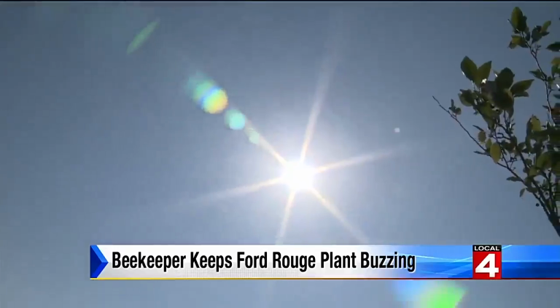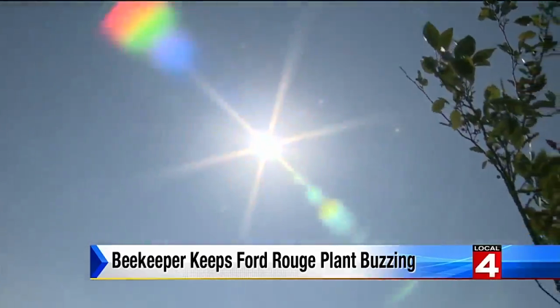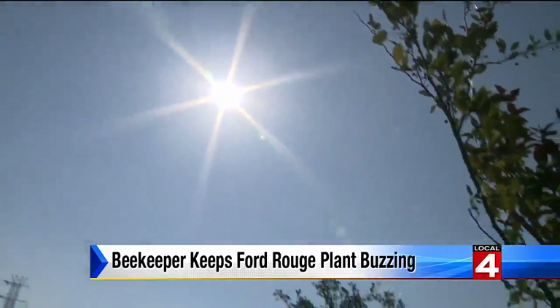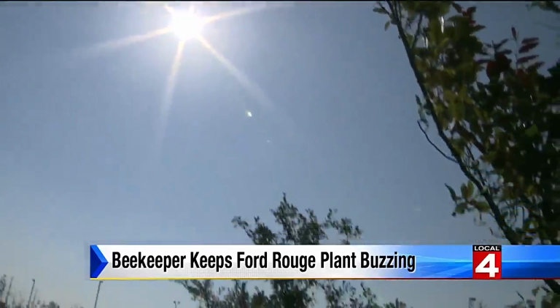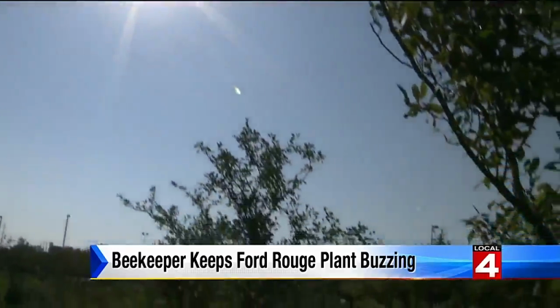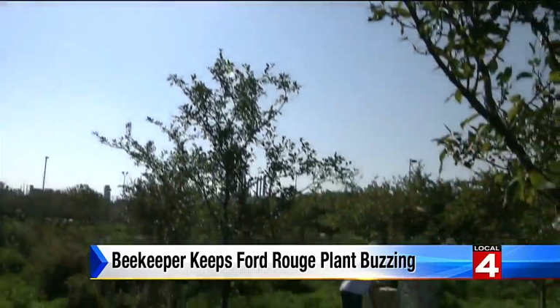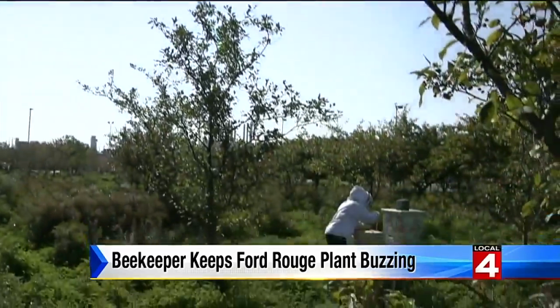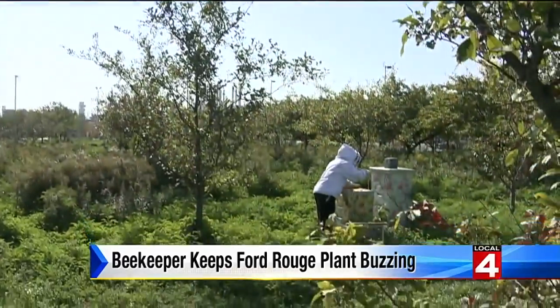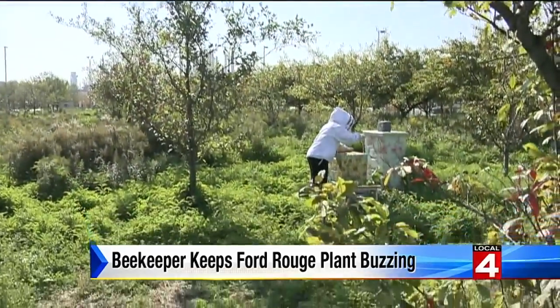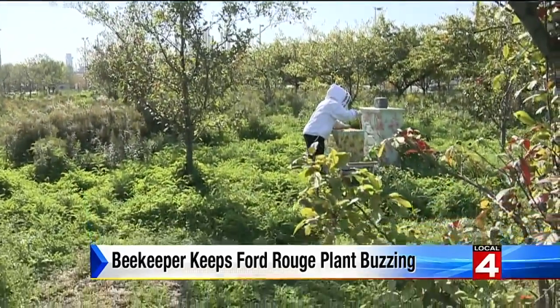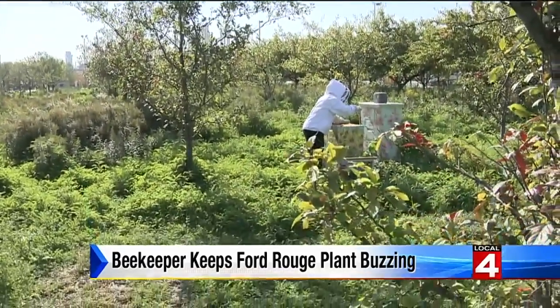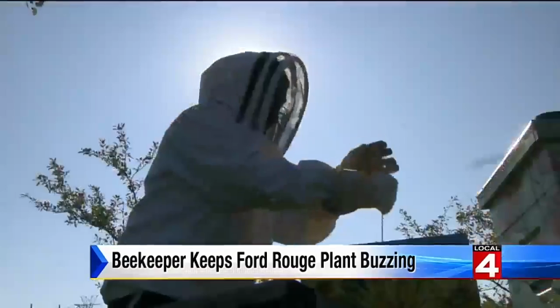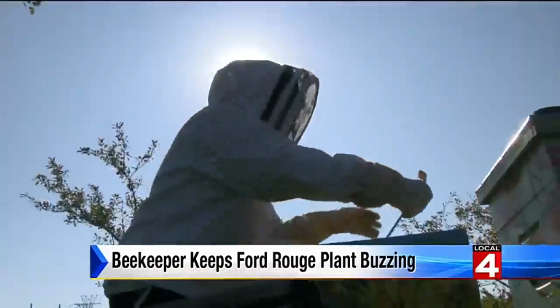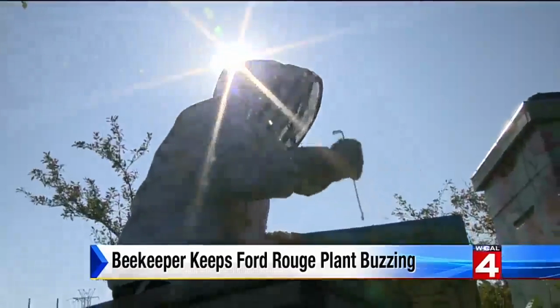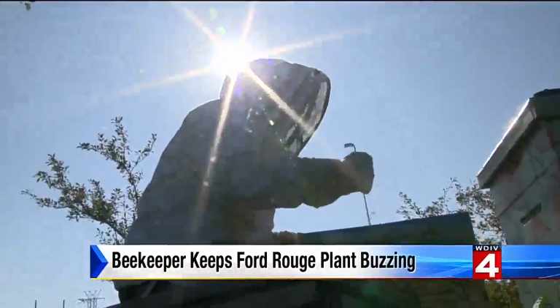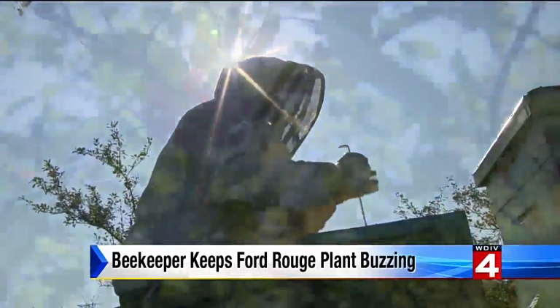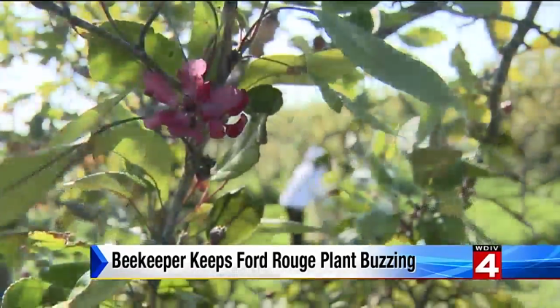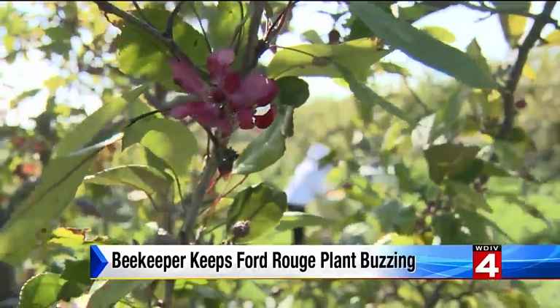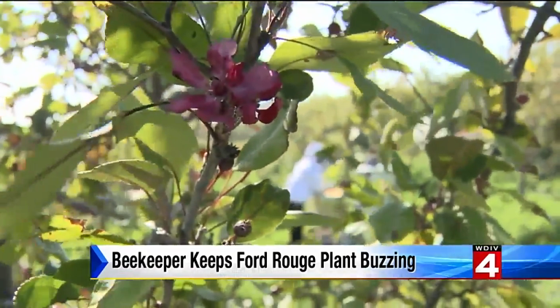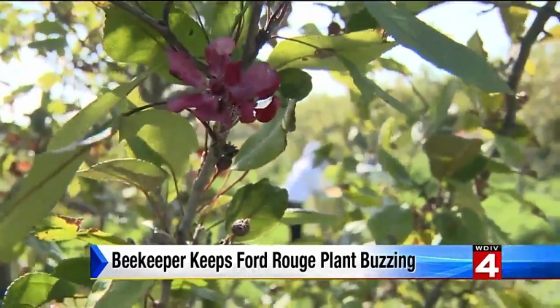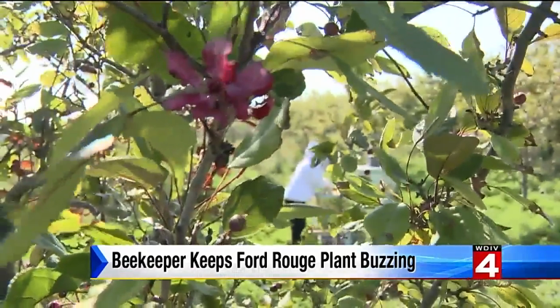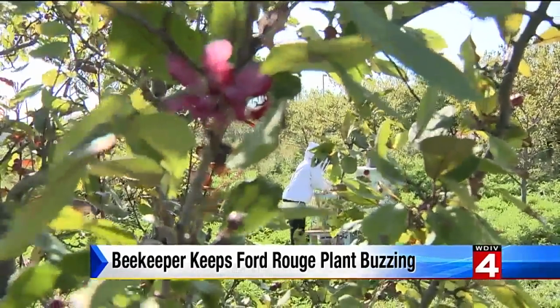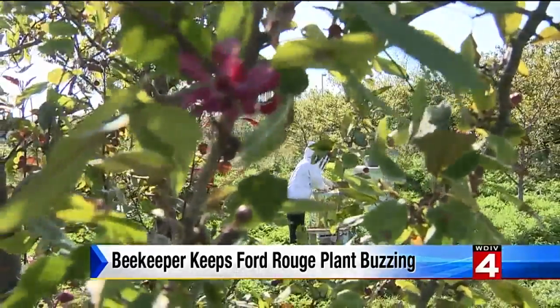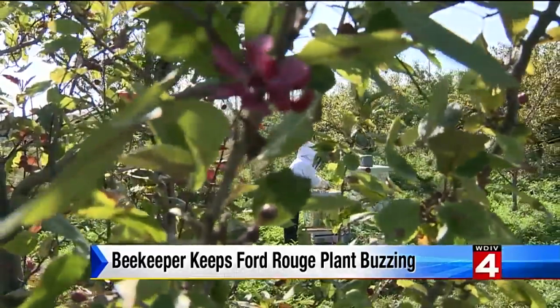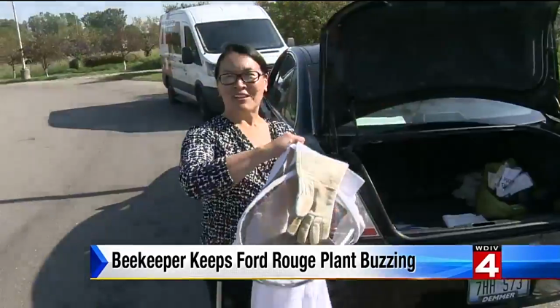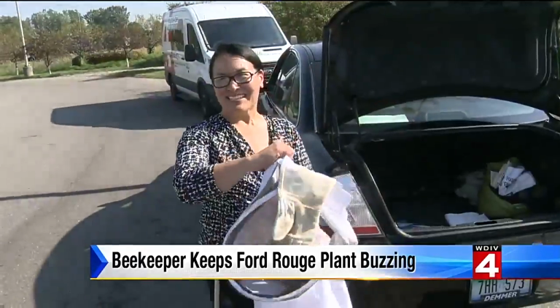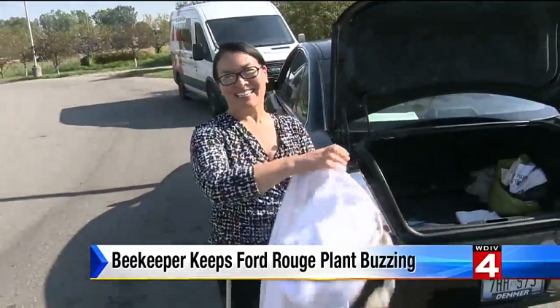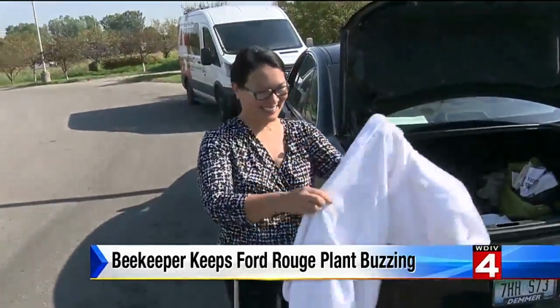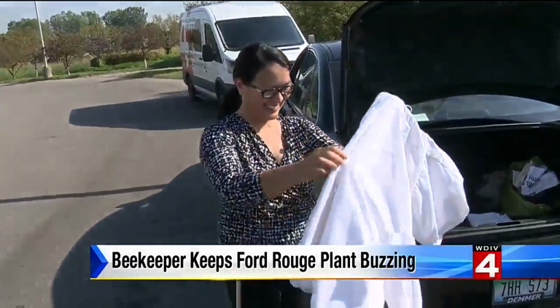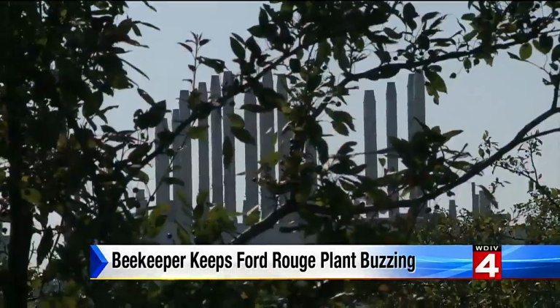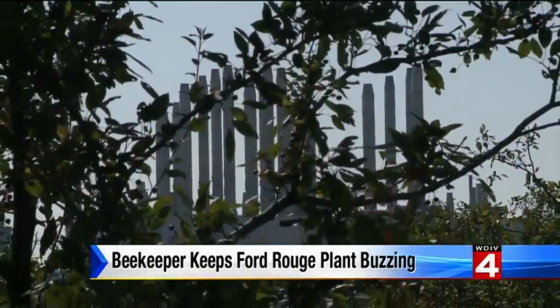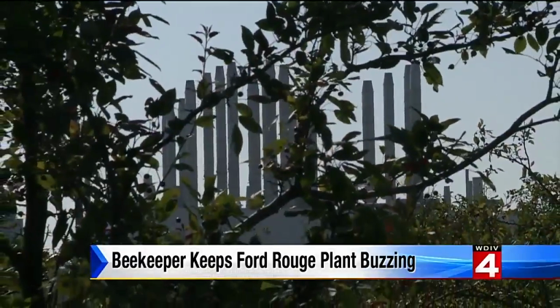The Ford Rouge beehive orchard became a thing a few years back when Mary emailed then-CEO Alan Mulally. The worst that can happen is it says no, right? But Mulally said yes. What company does that? Well, a company that wants to pay Mother Nature back.